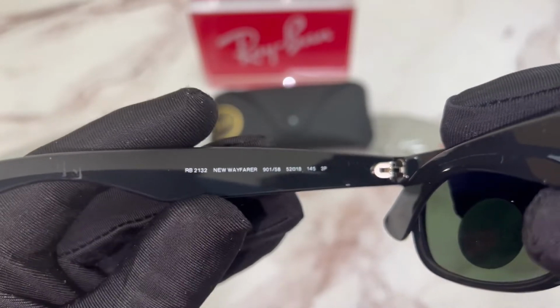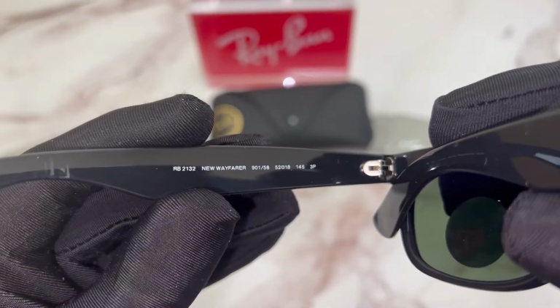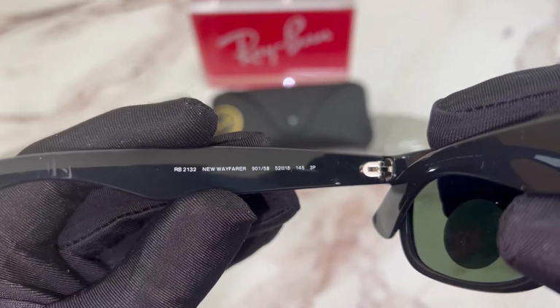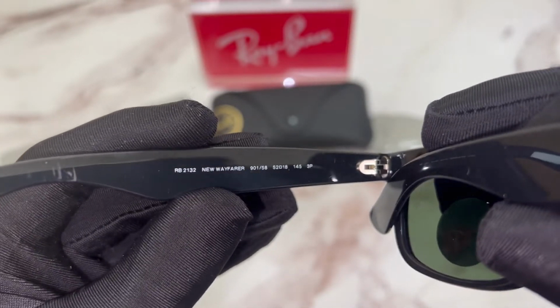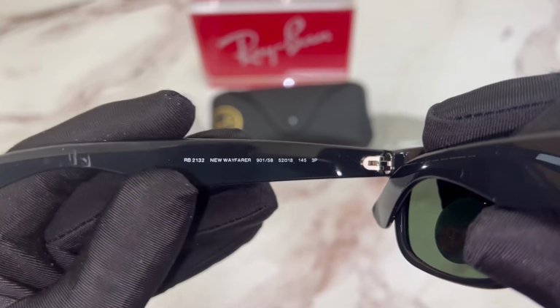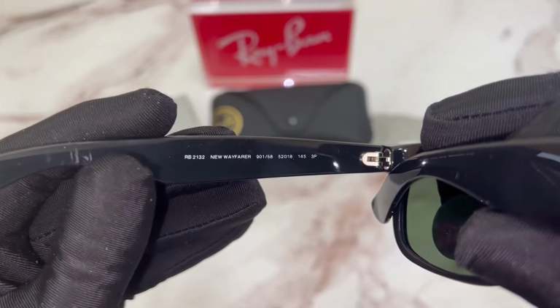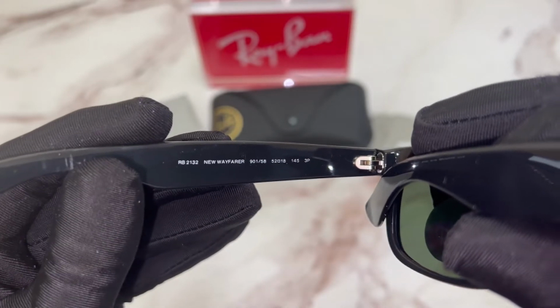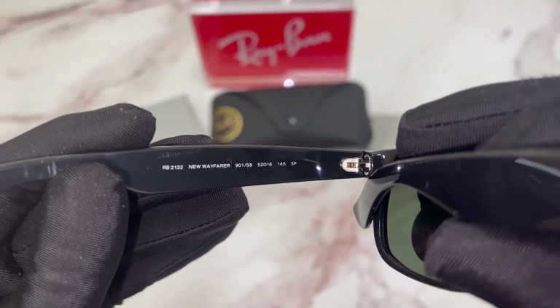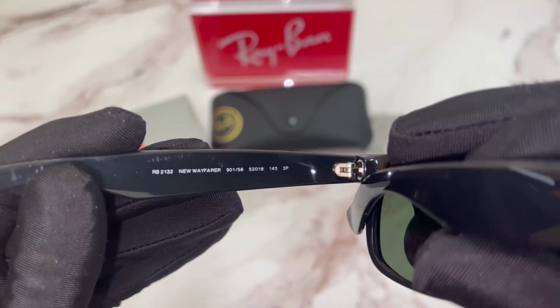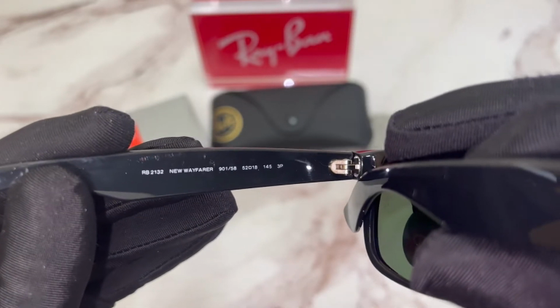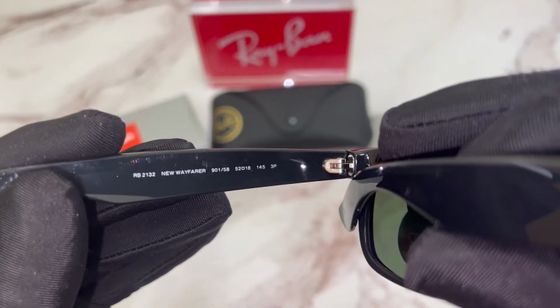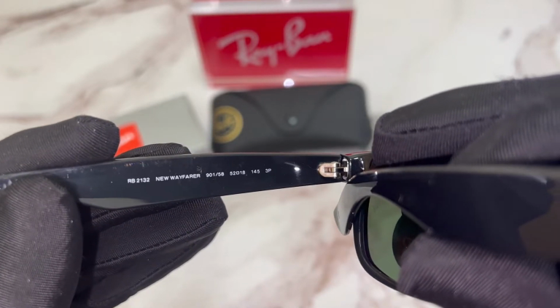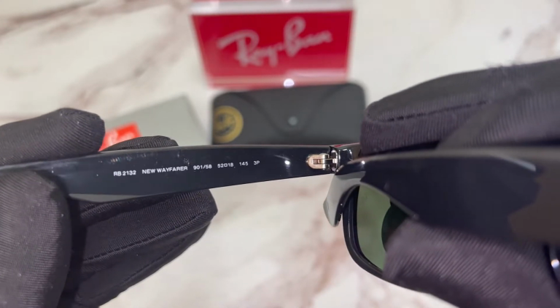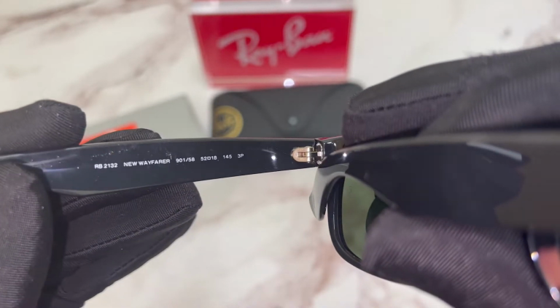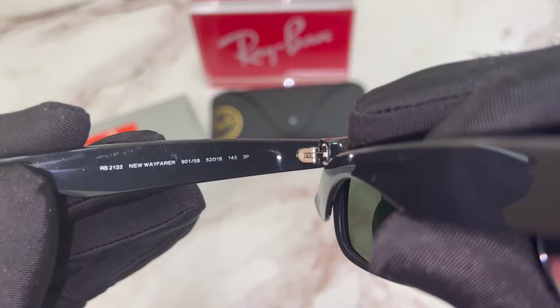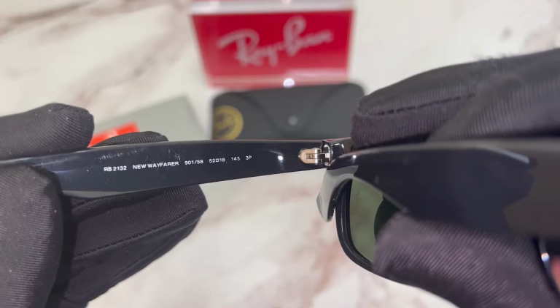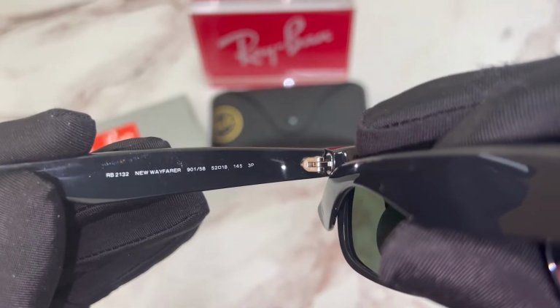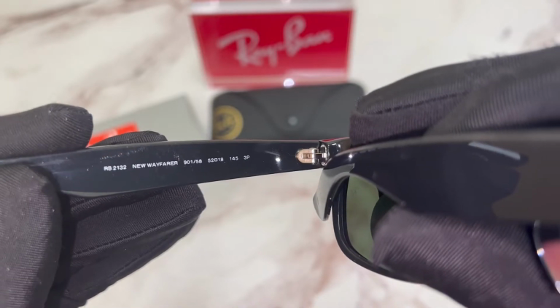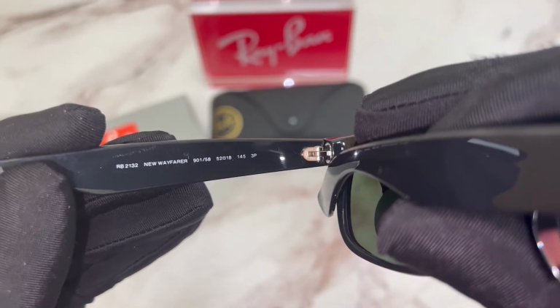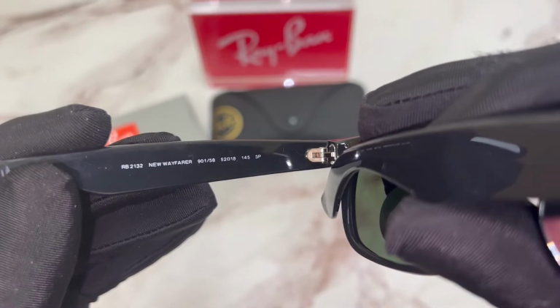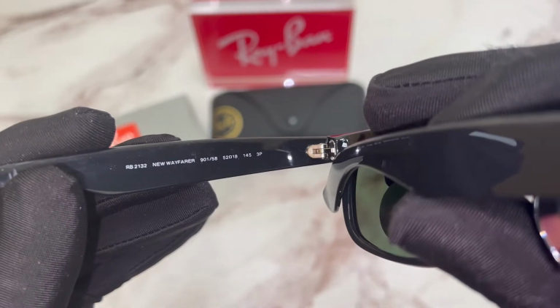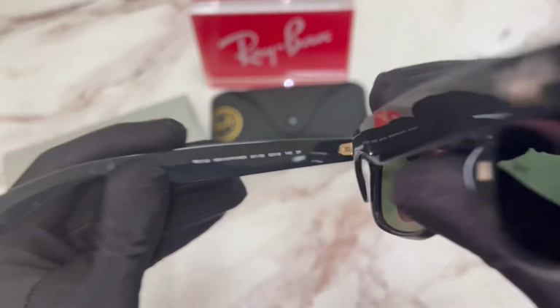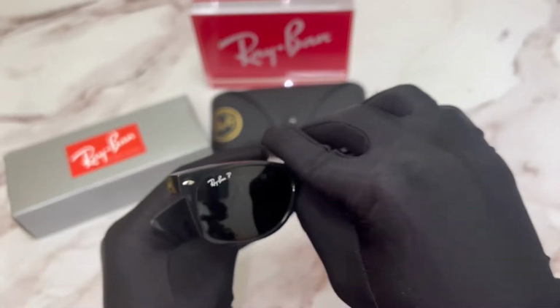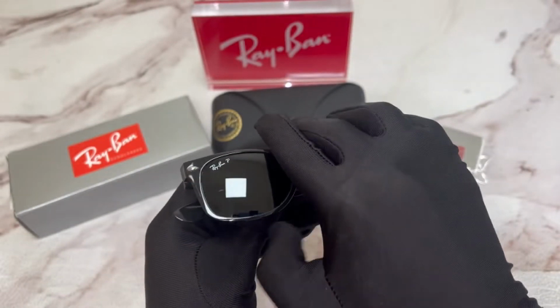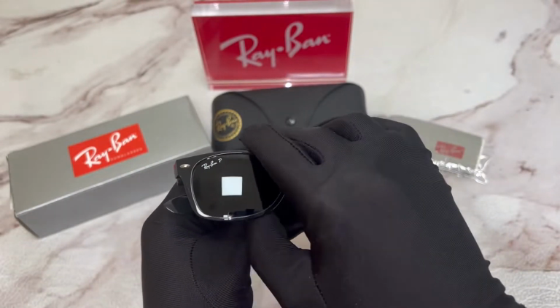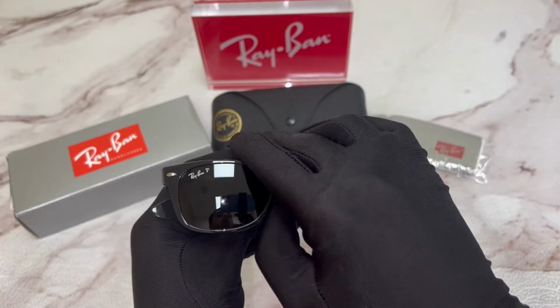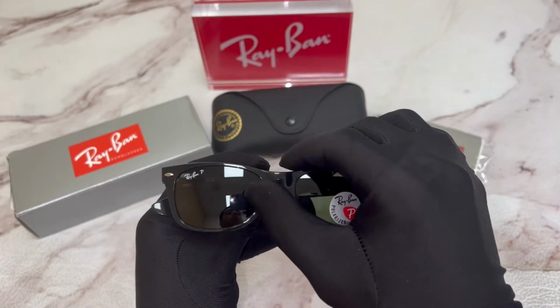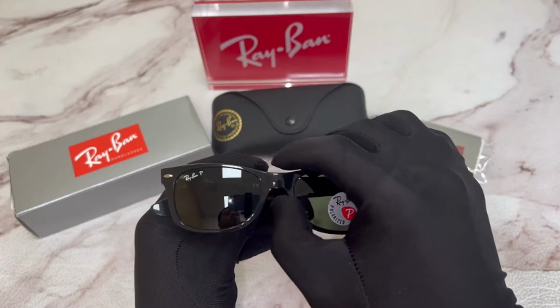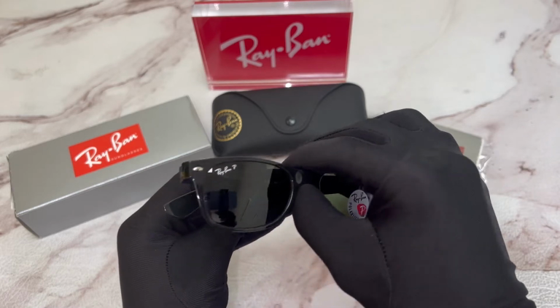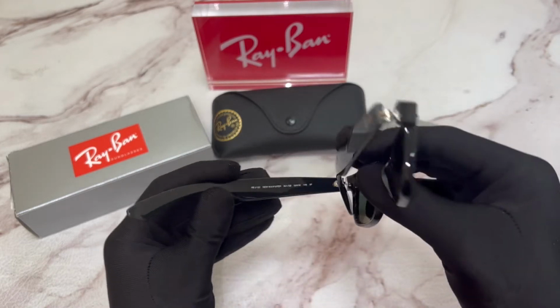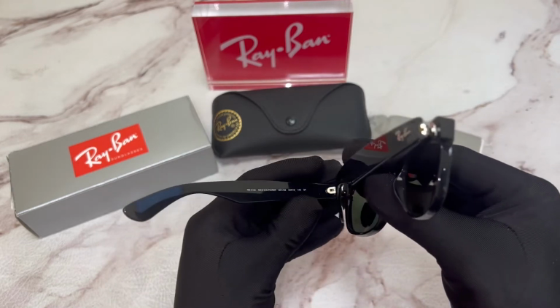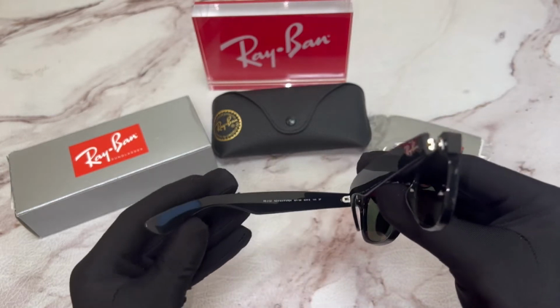The model name is New Wayfarer, the color code is 9158, and the dimensions of the frame: 52 is for the lens, 18 is for the bridge, and 145 is for the temples.